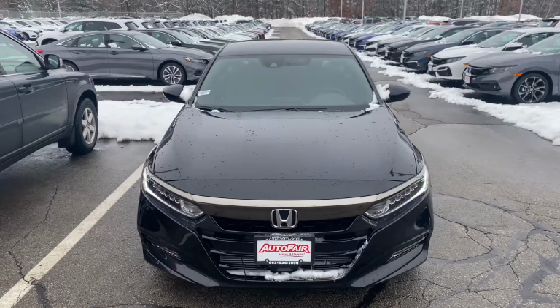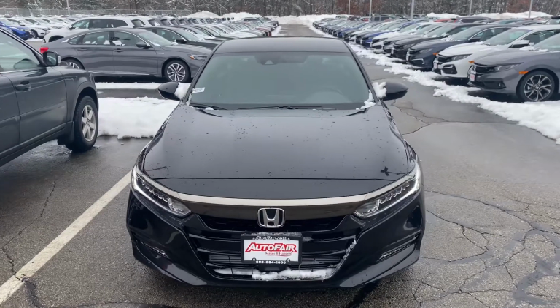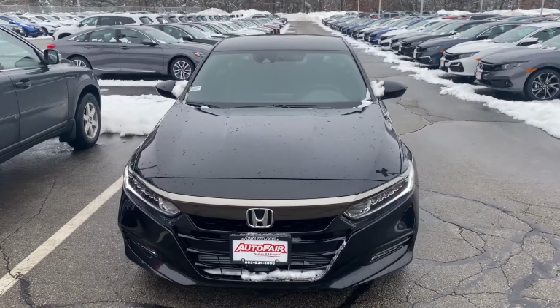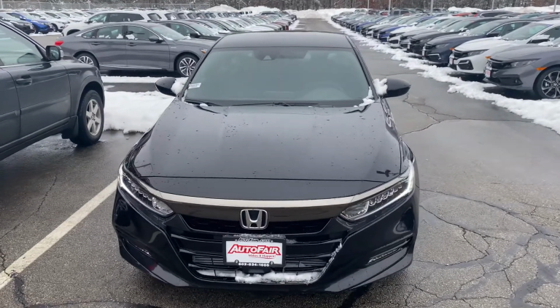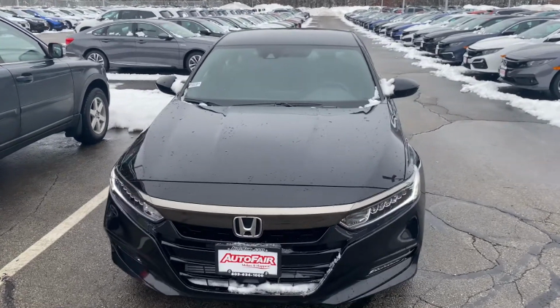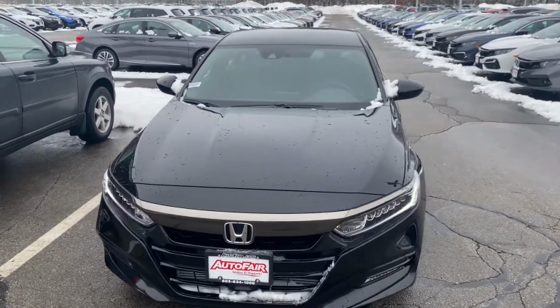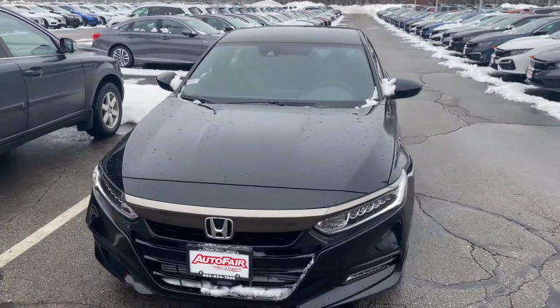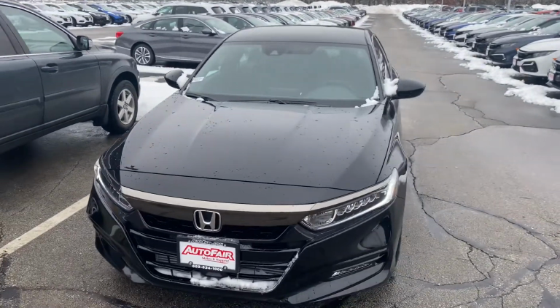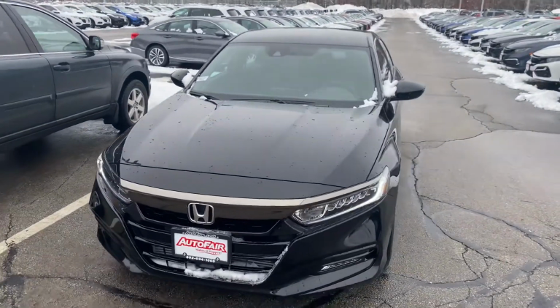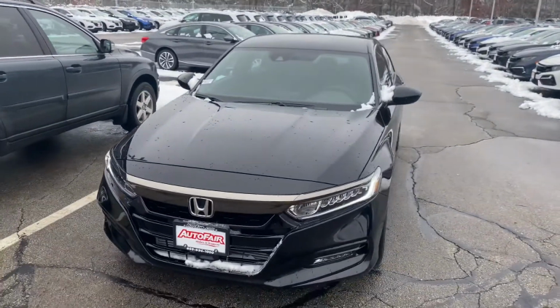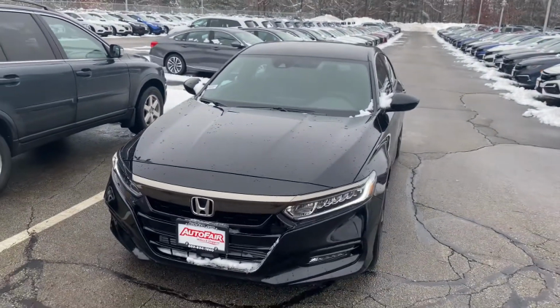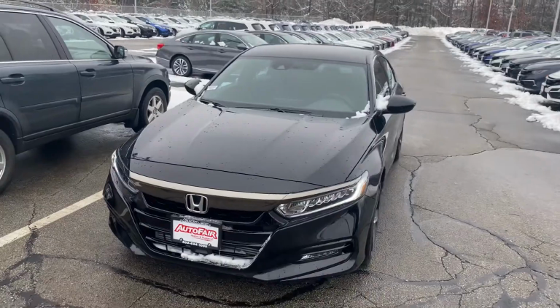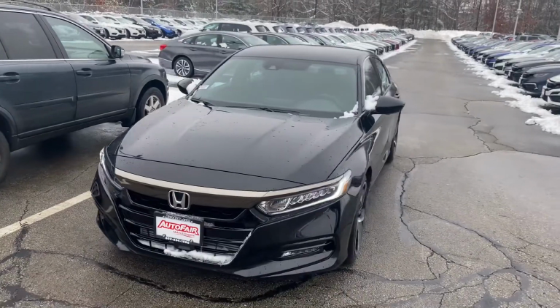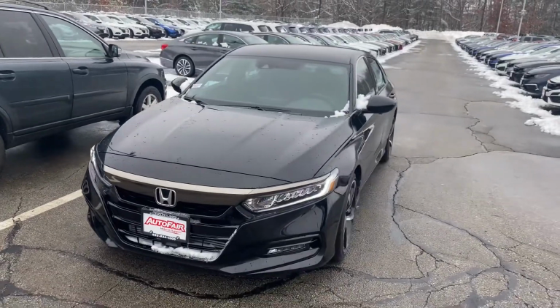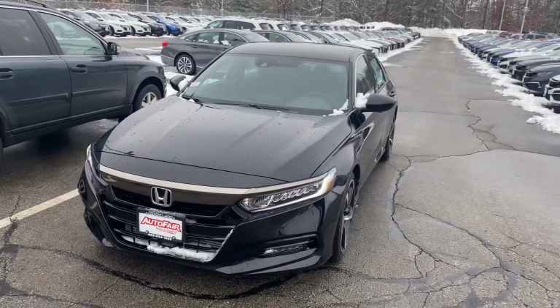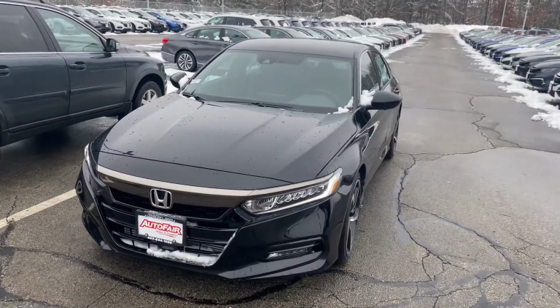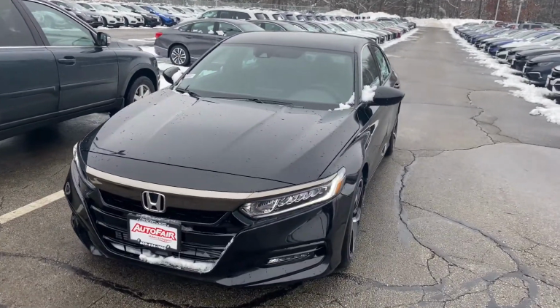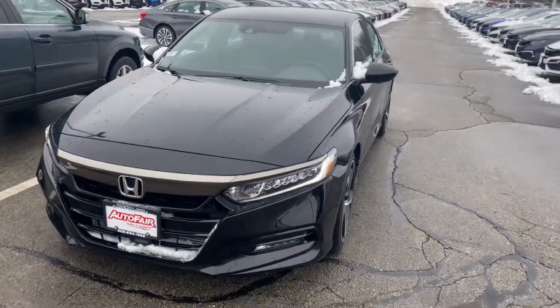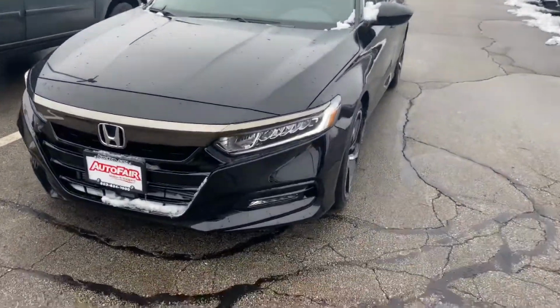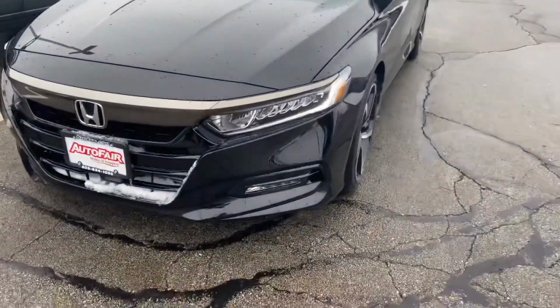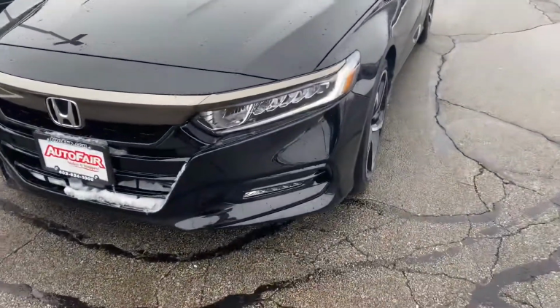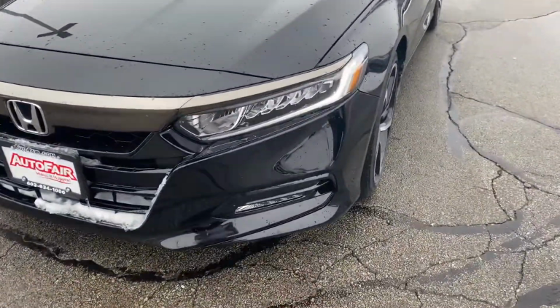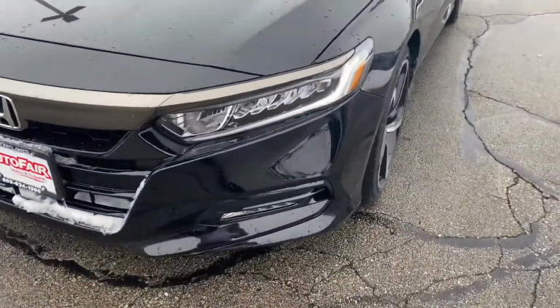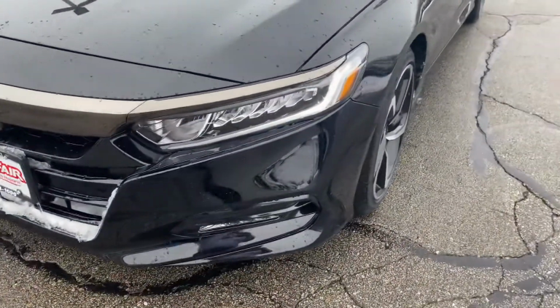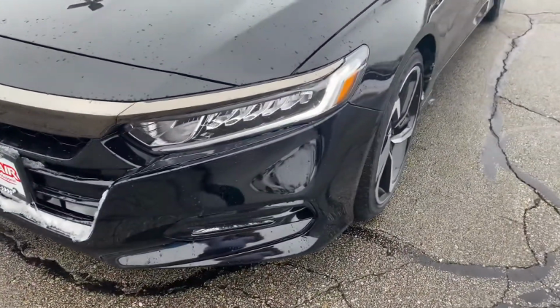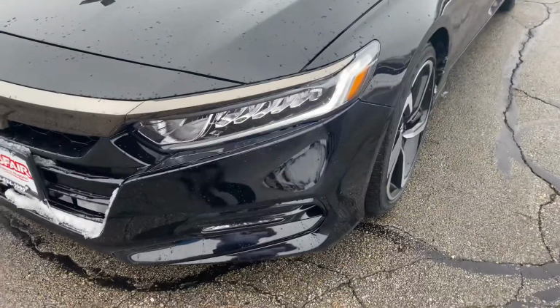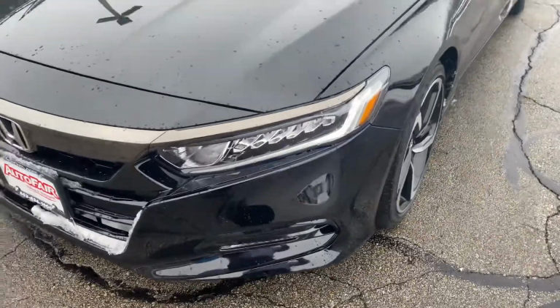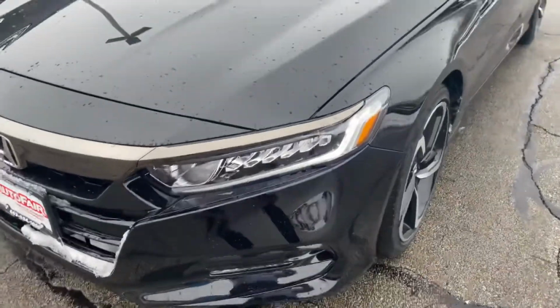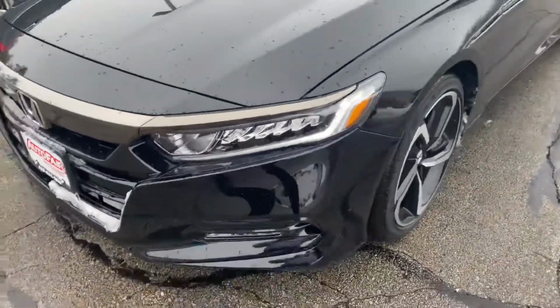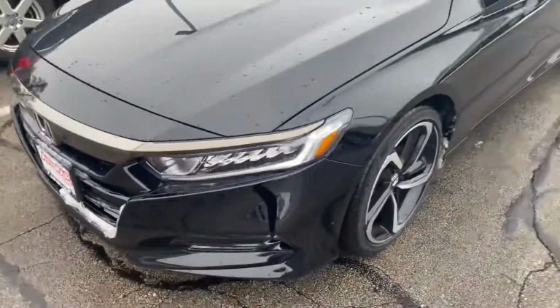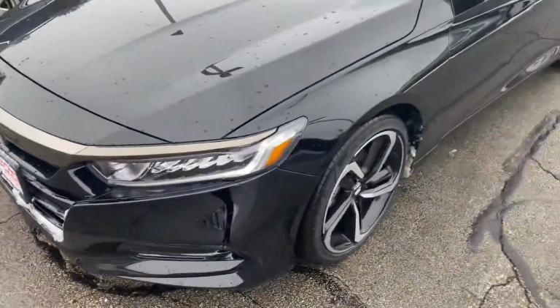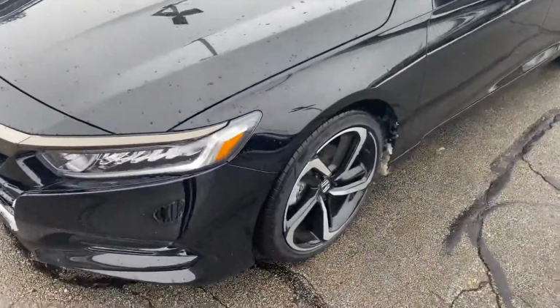Hi, my name is Sal from AutoFair Honda. I have the Accord Euro here and I'm gonna go over some features with you. This car has fog lights, daytime running lights, and LED low beam headlights.